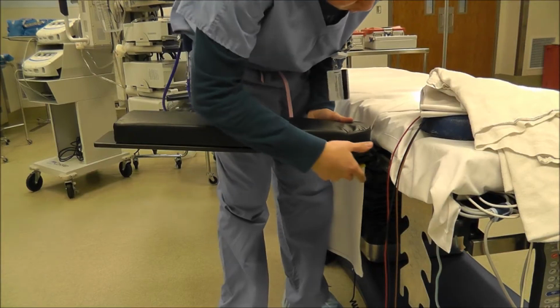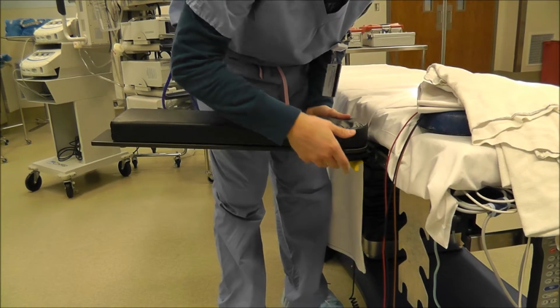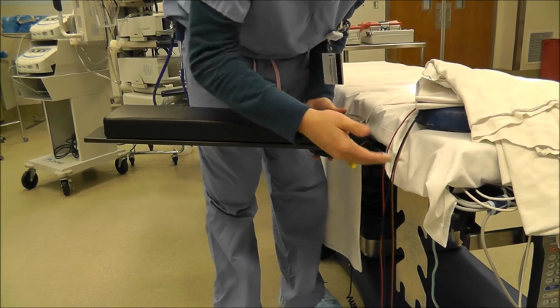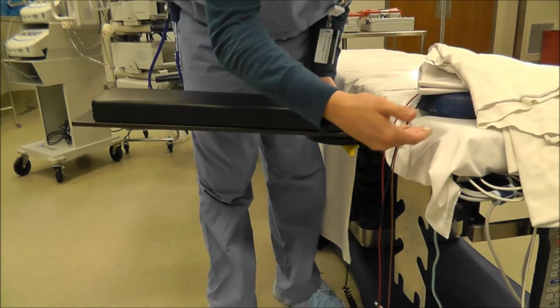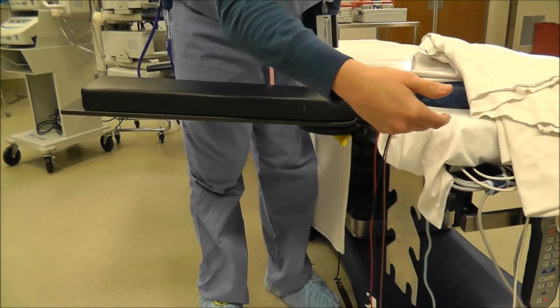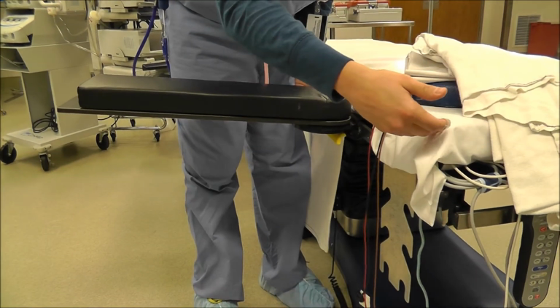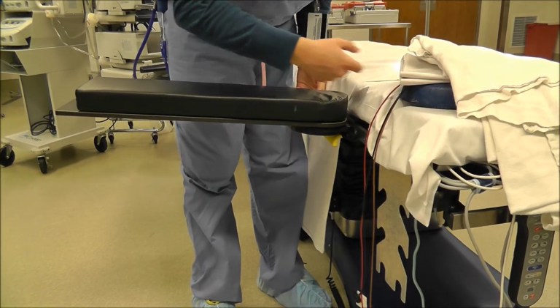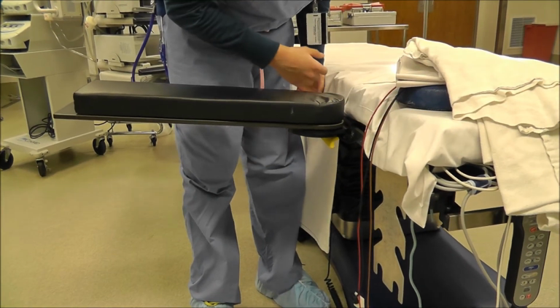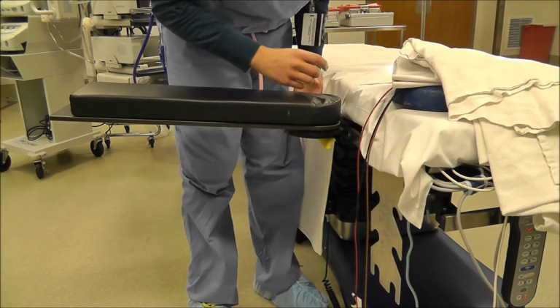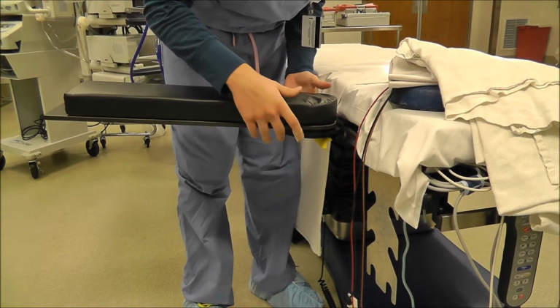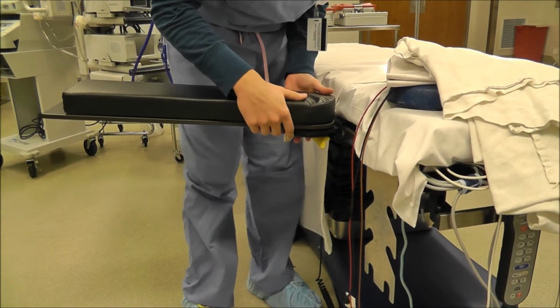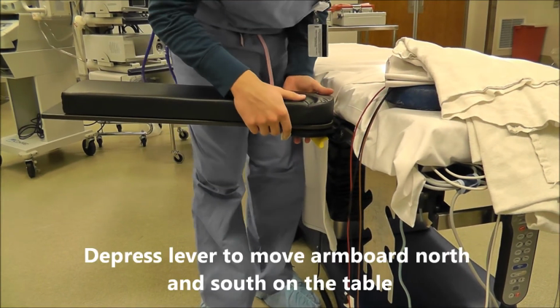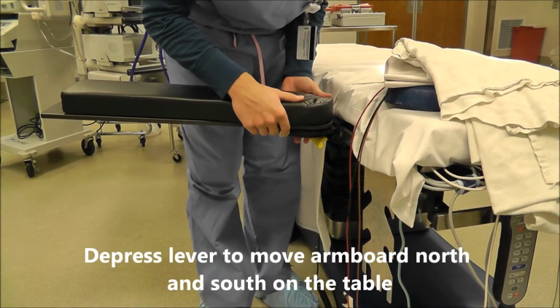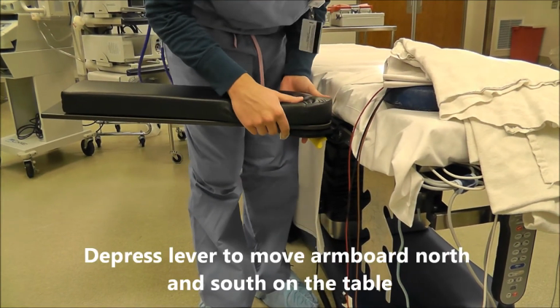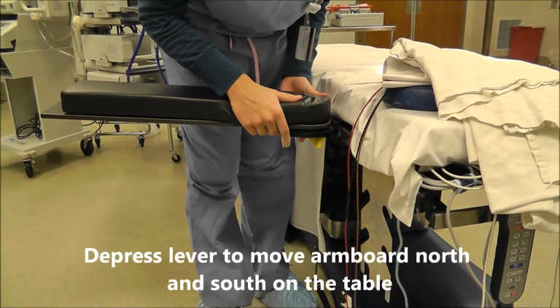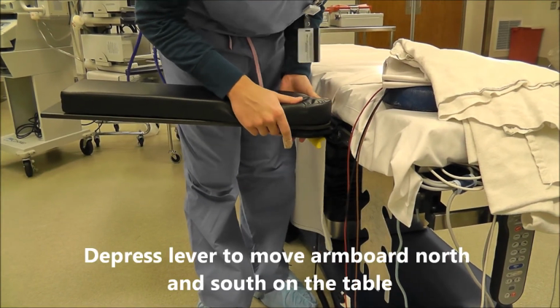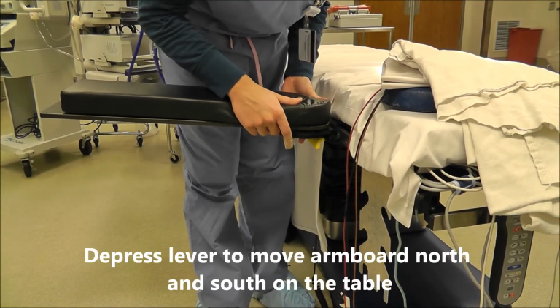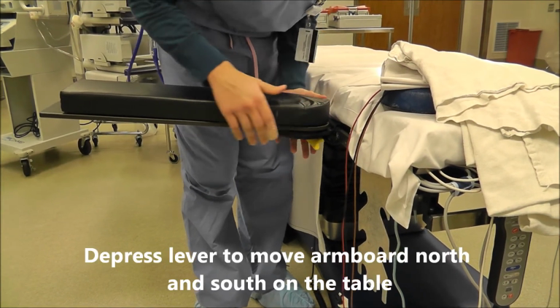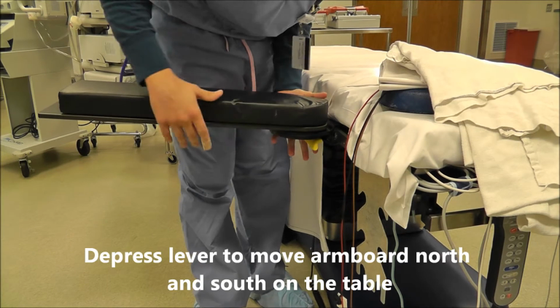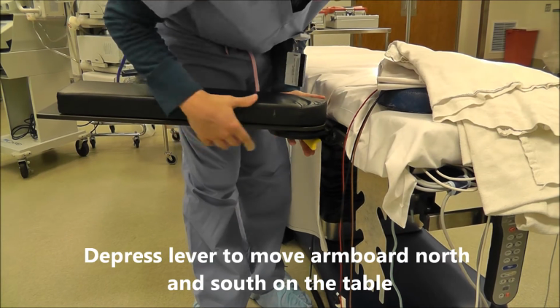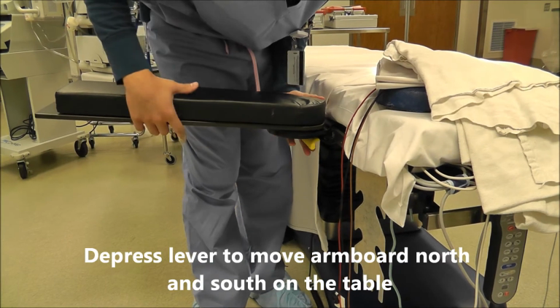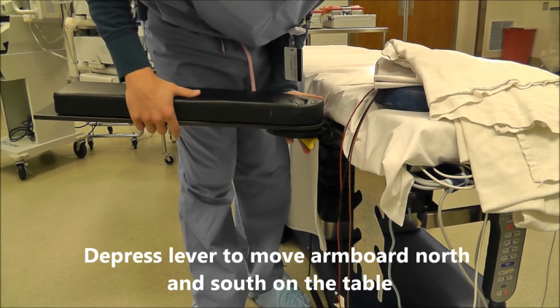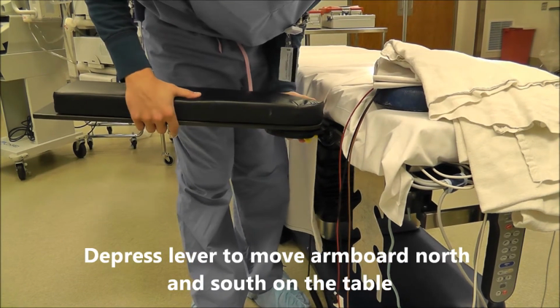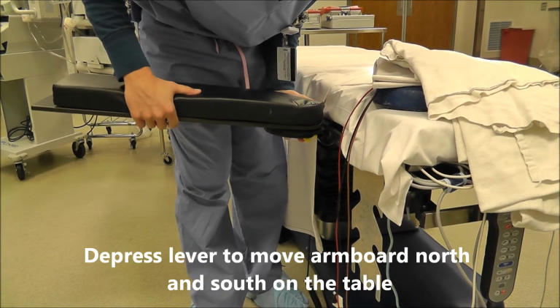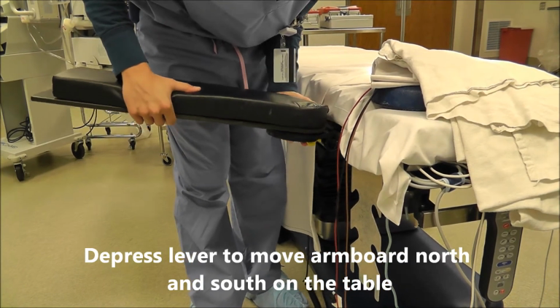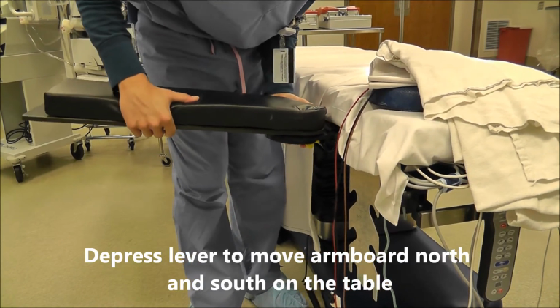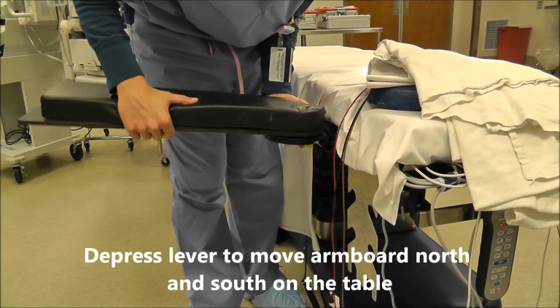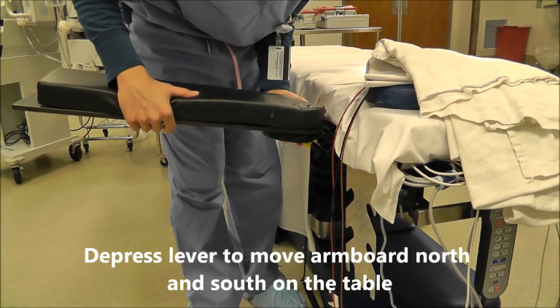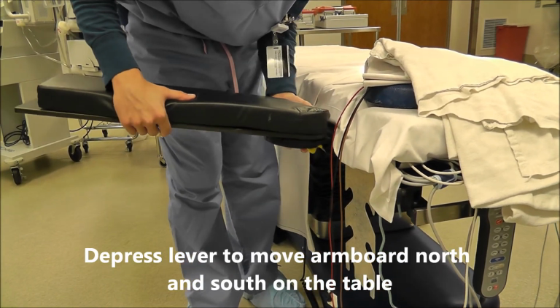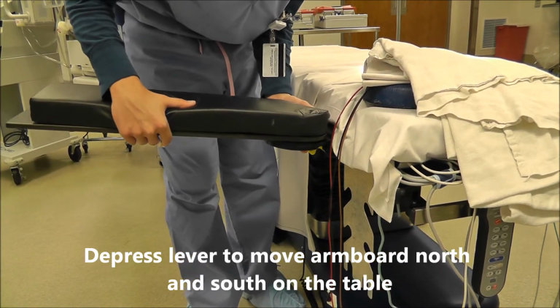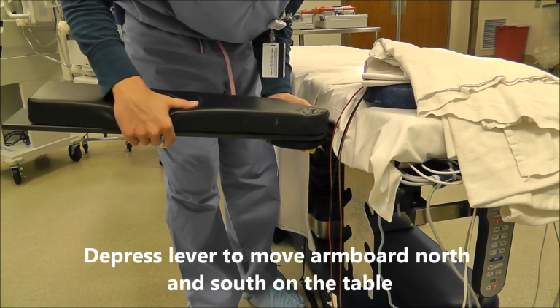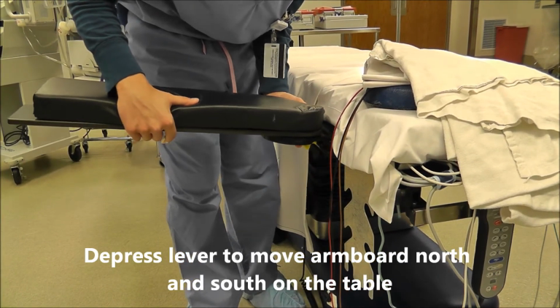To move it north and south of the table, you can't move it while the lever's down. So basically all you do is pull the lever and you might have to jiggle it a little bit and it goes.